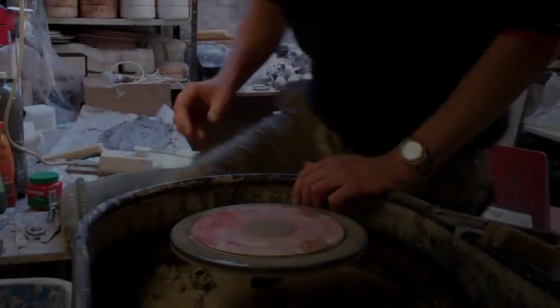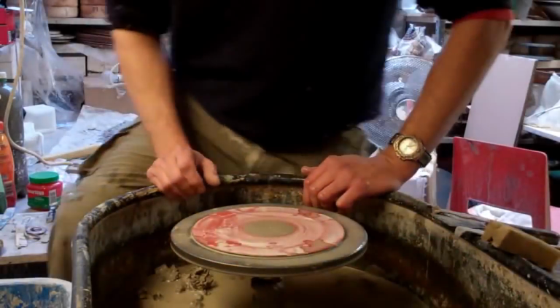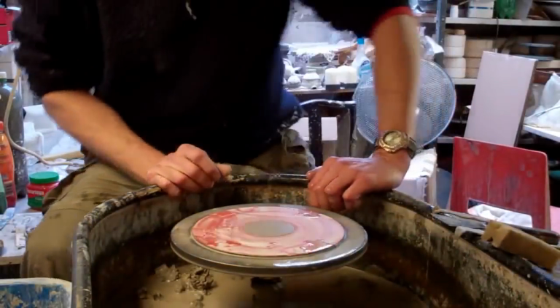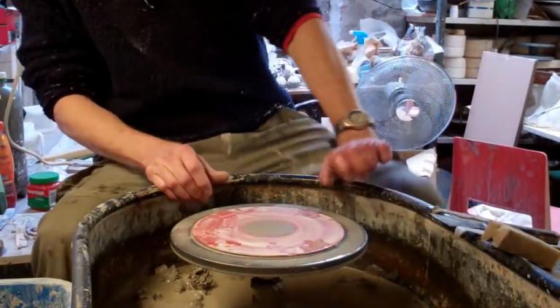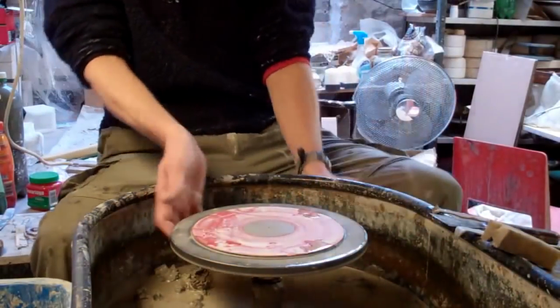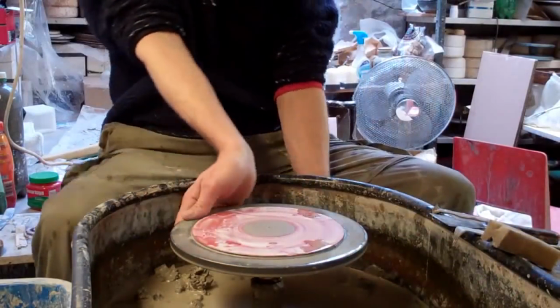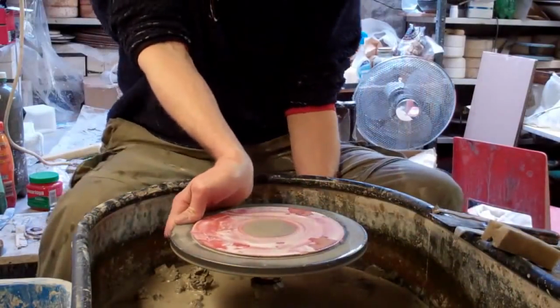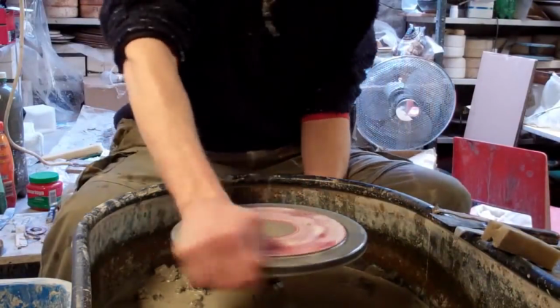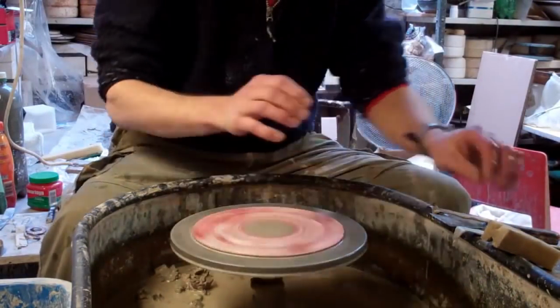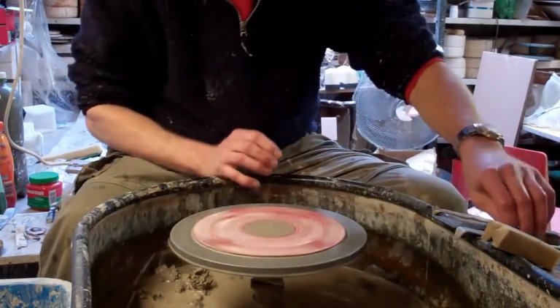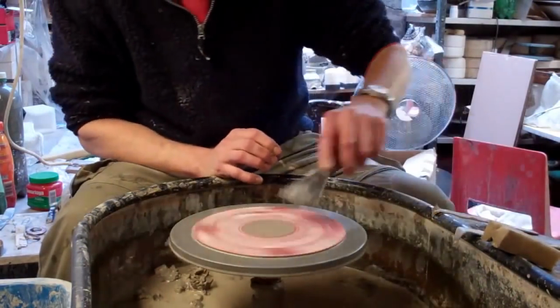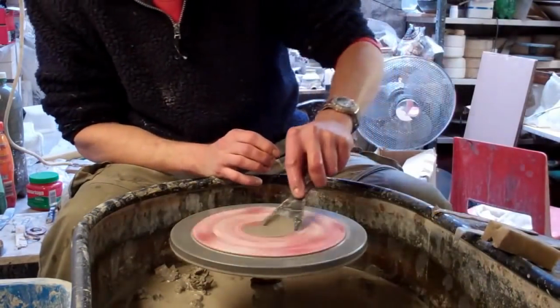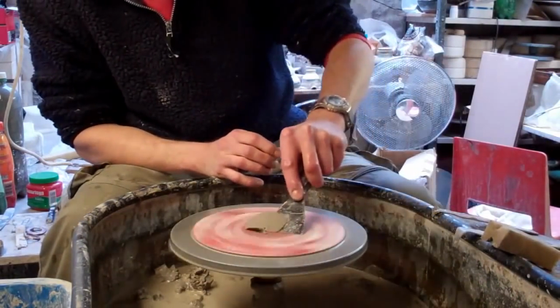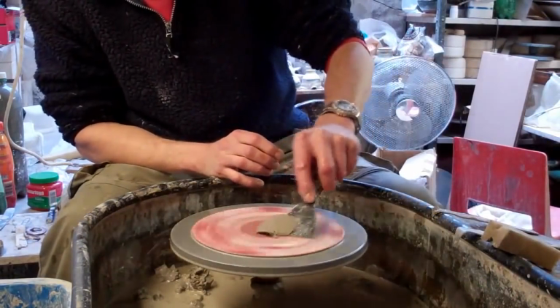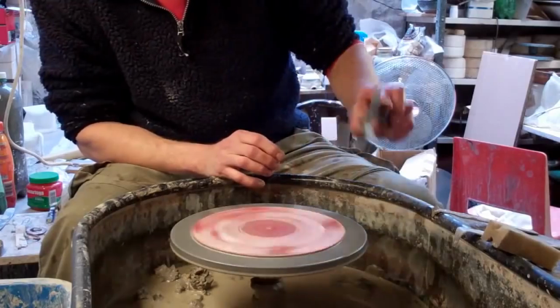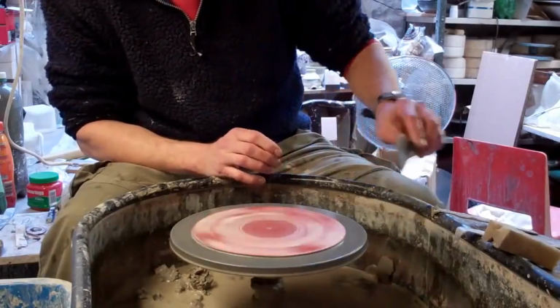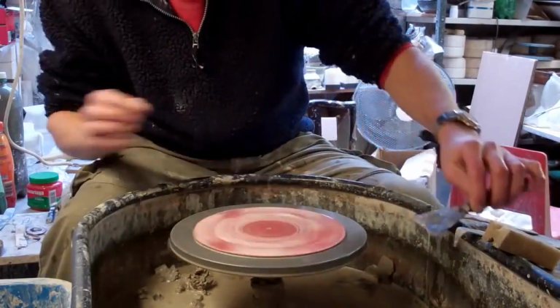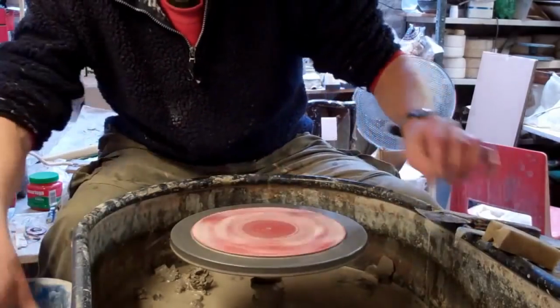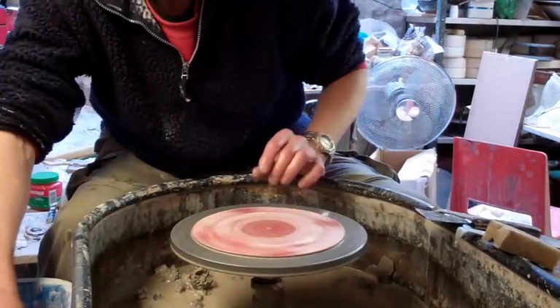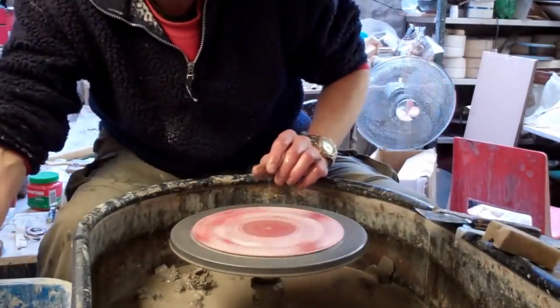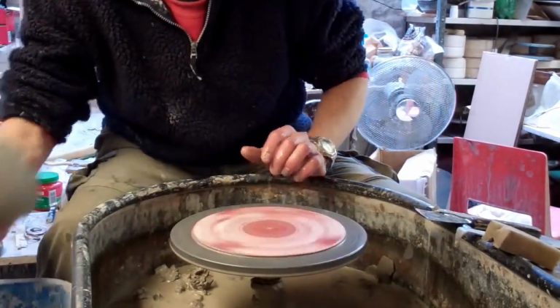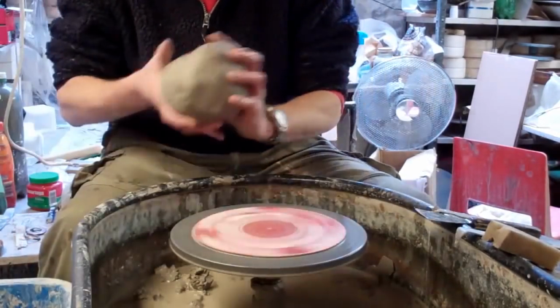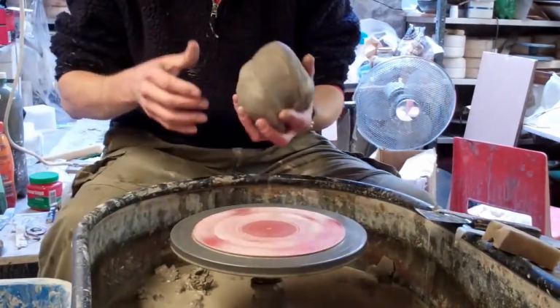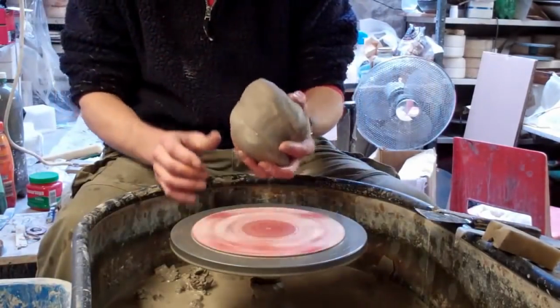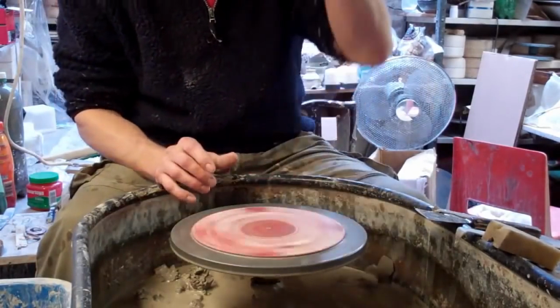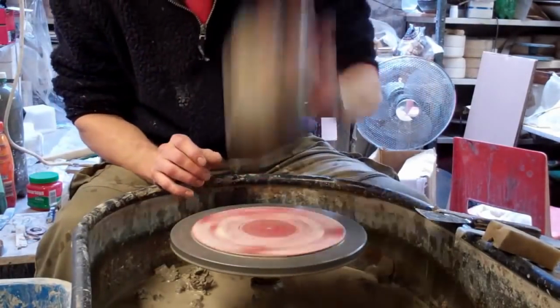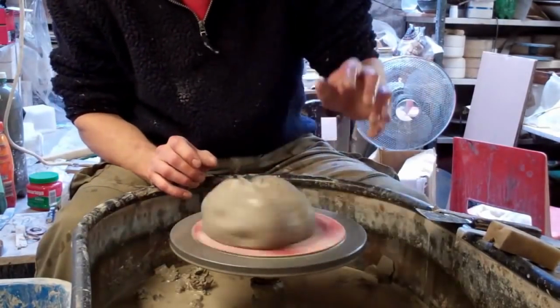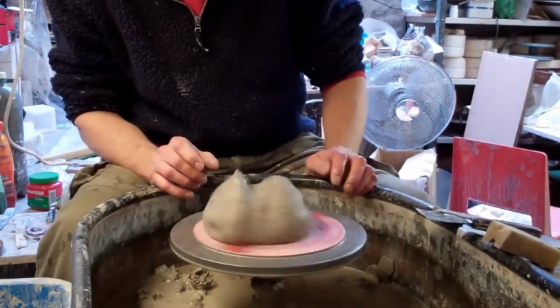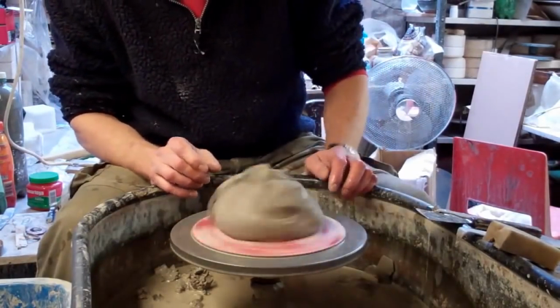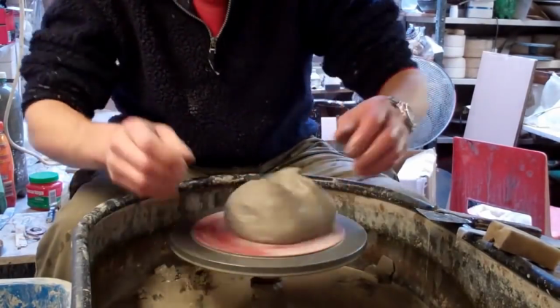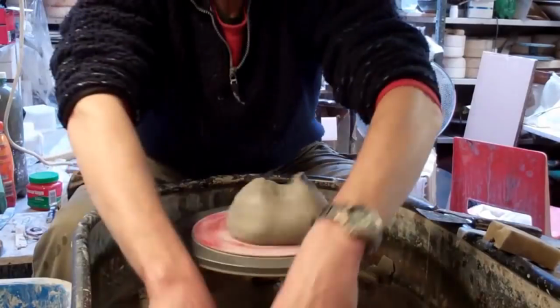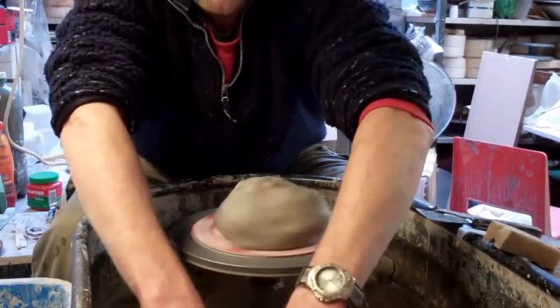I thought I'm just going to make a bit of a fruit bowl, pasta bowl, salad bowl, serving bowl, whatever you like really. It's about a three pound plate.